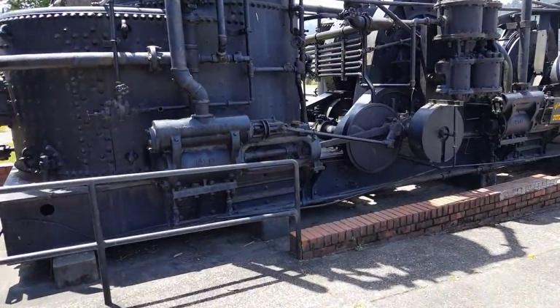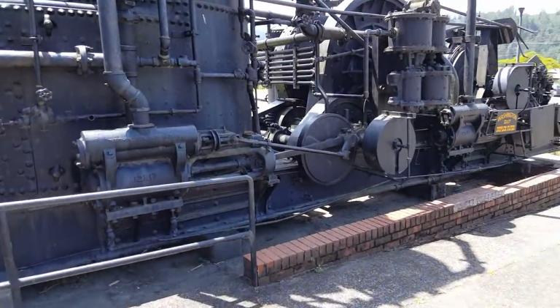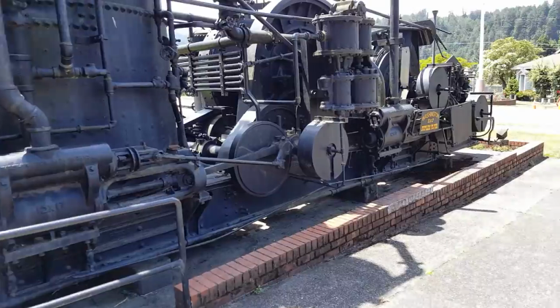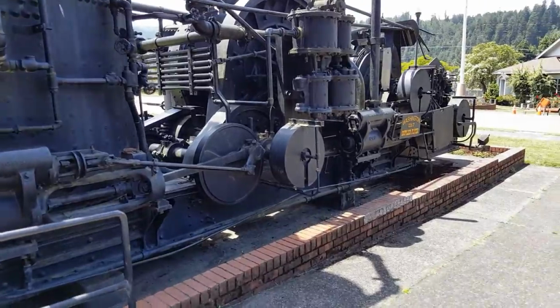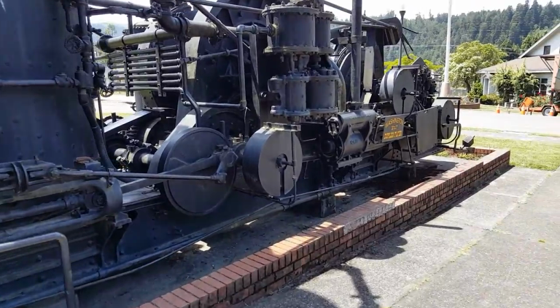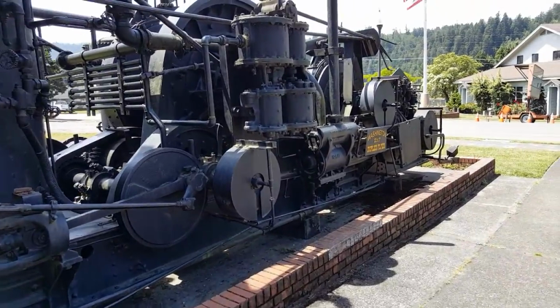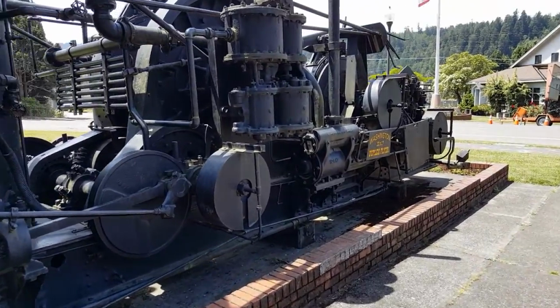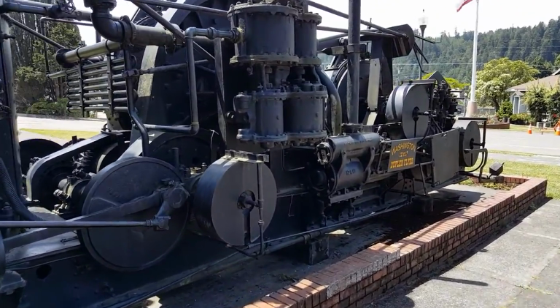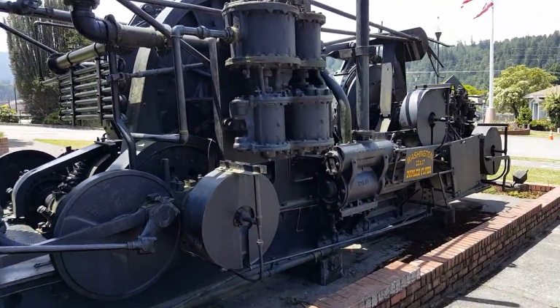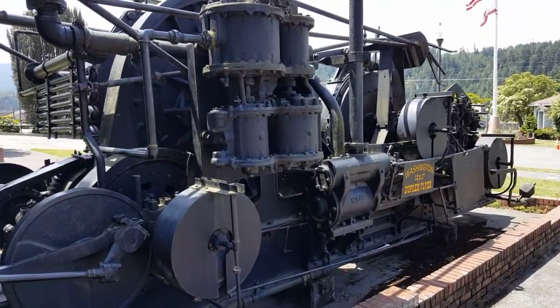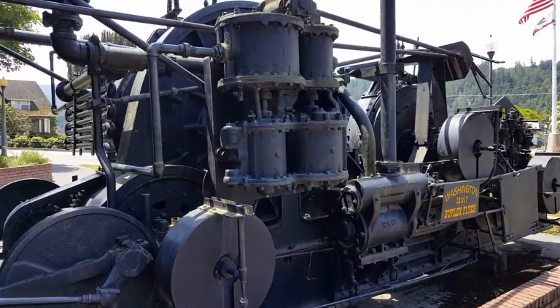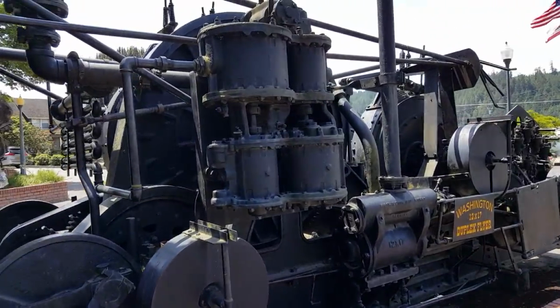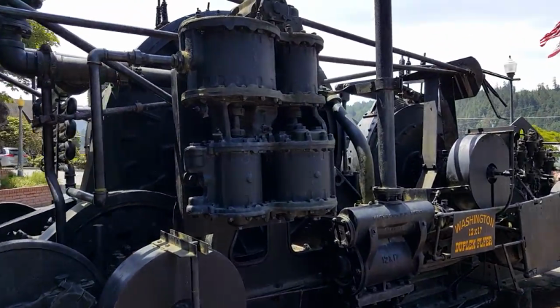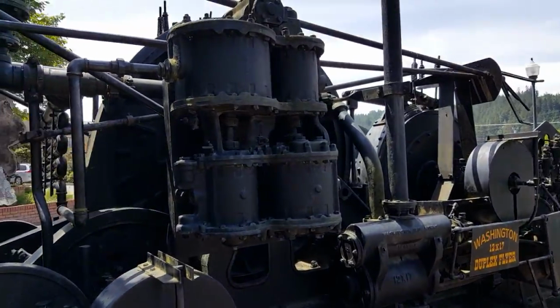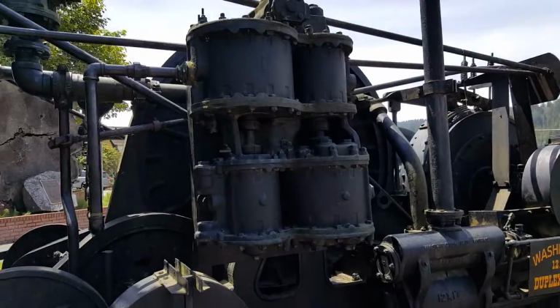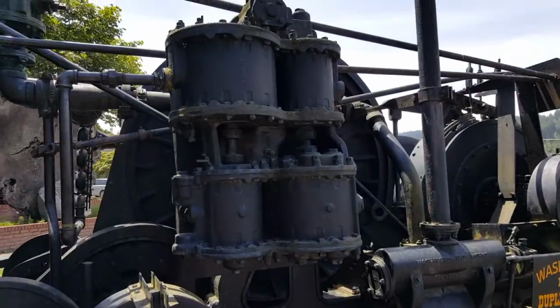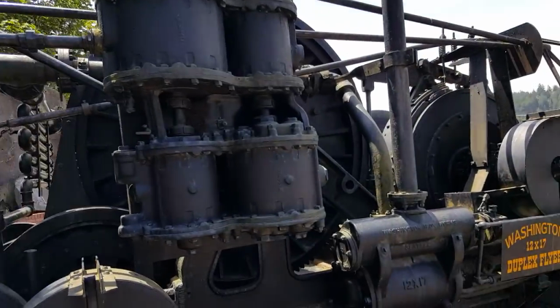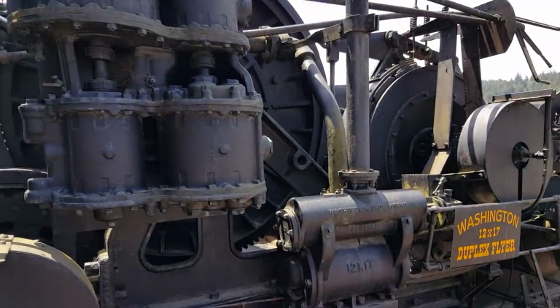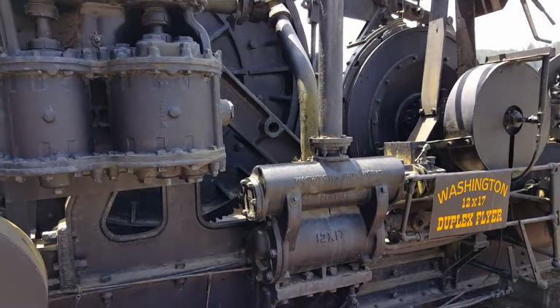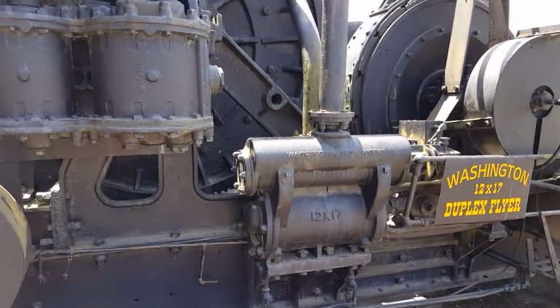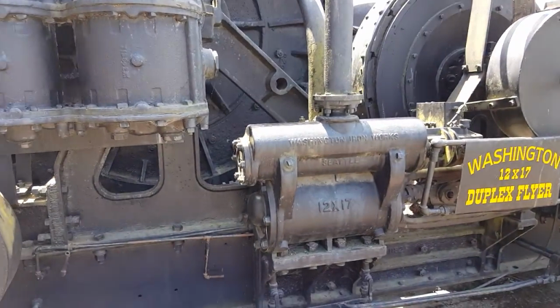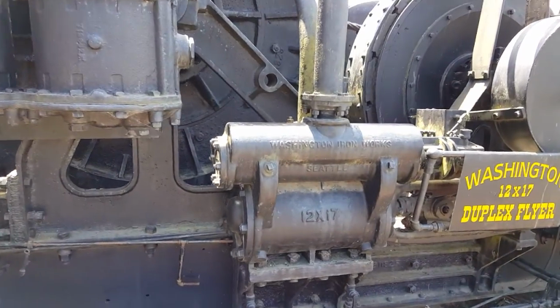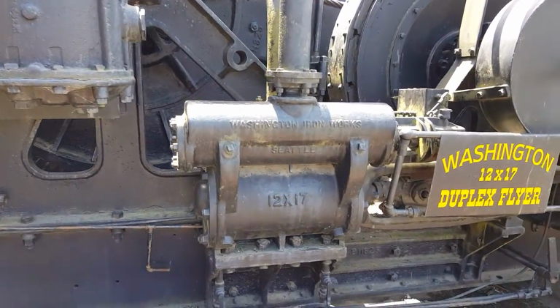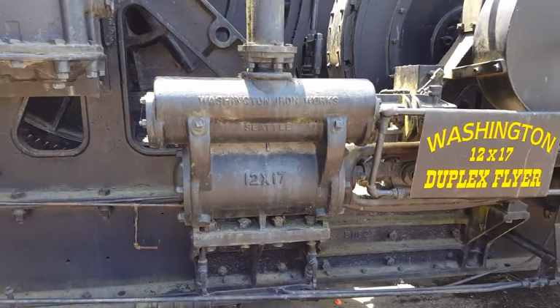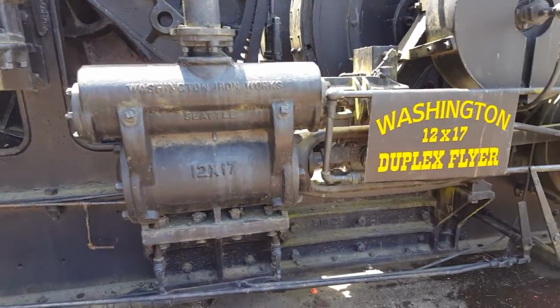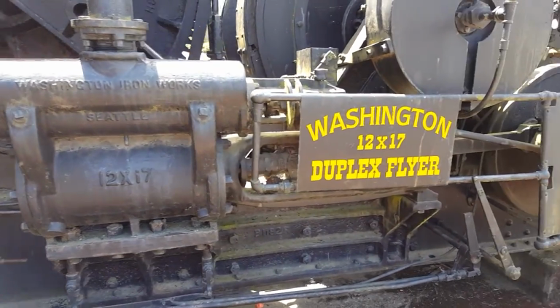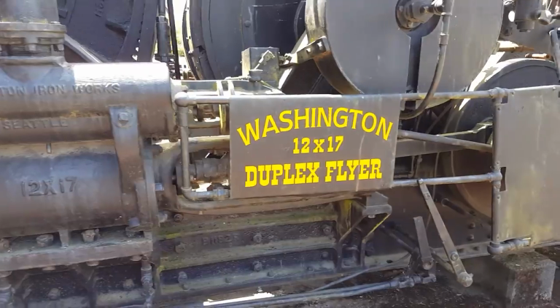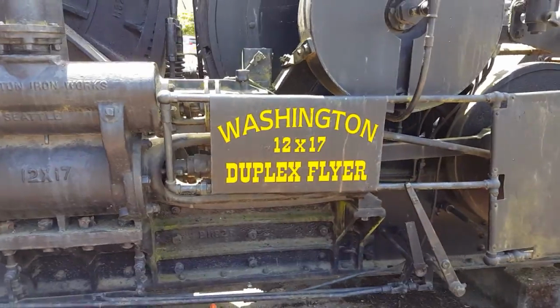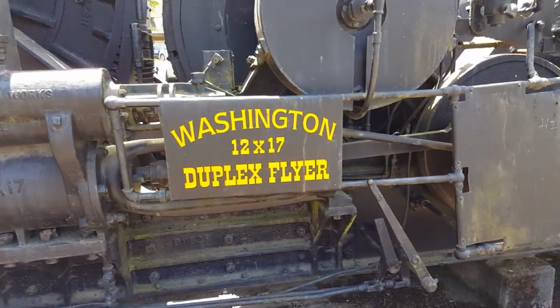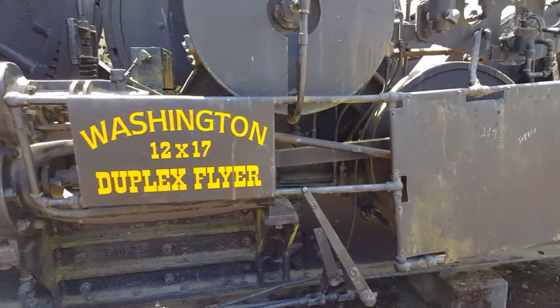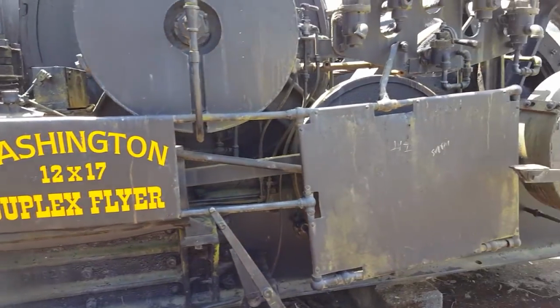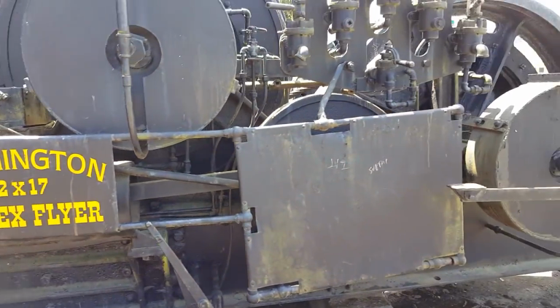Big old air pump — I believe it's an air pump on this thing. I've never seen one on one before; I don't know what it would do. I guess it would run some of the parts of the machinery. Very complicated.